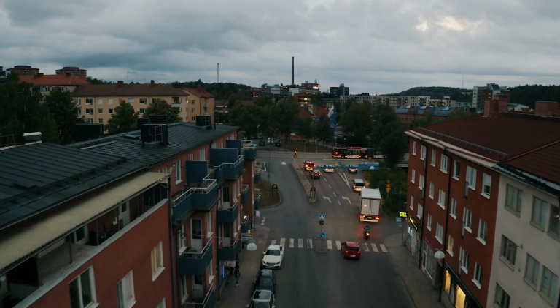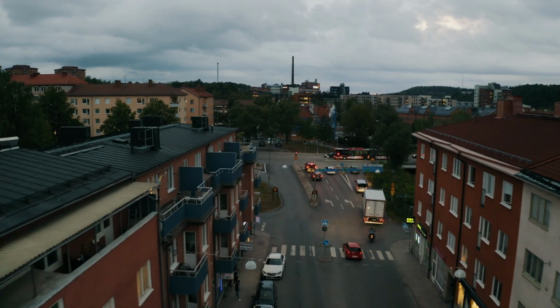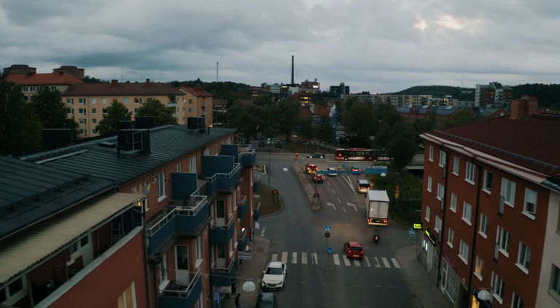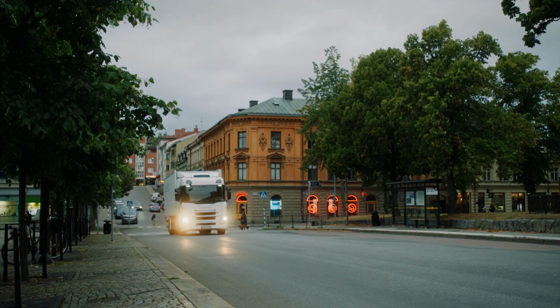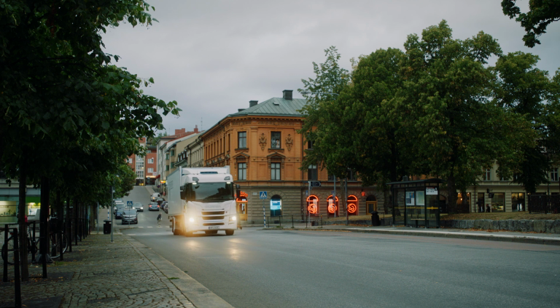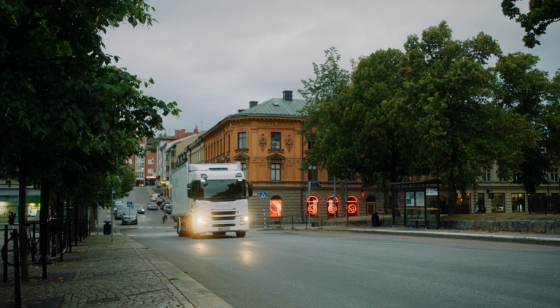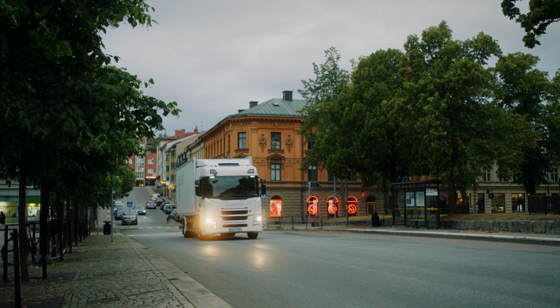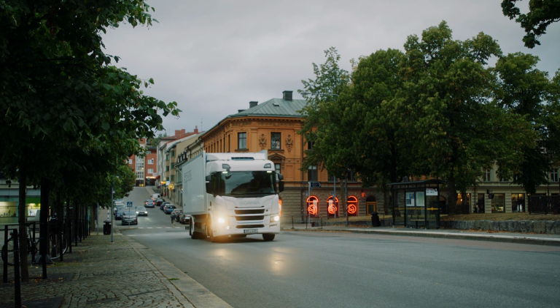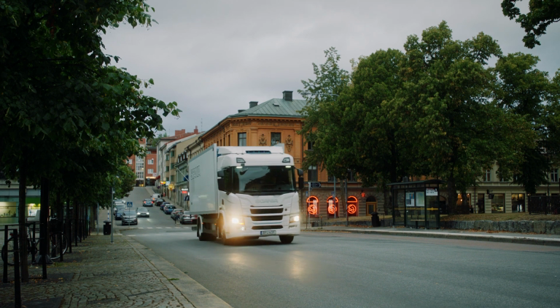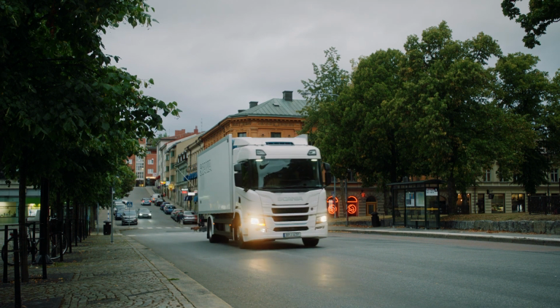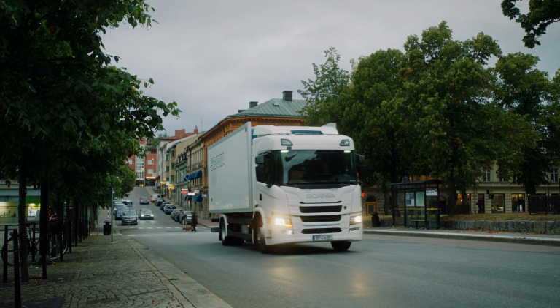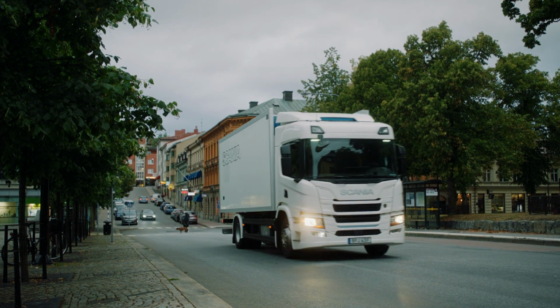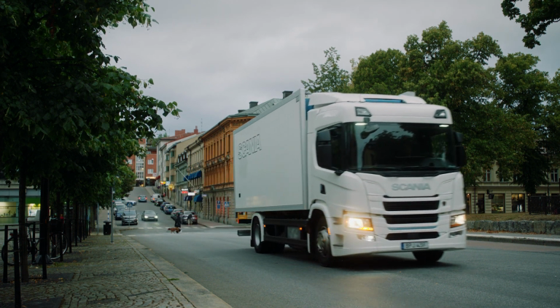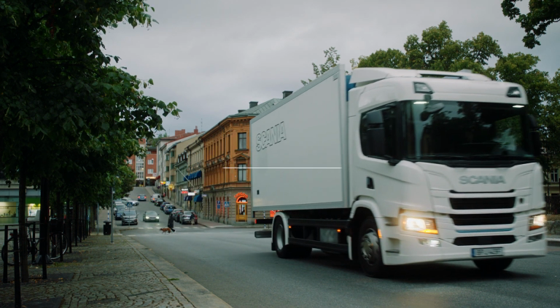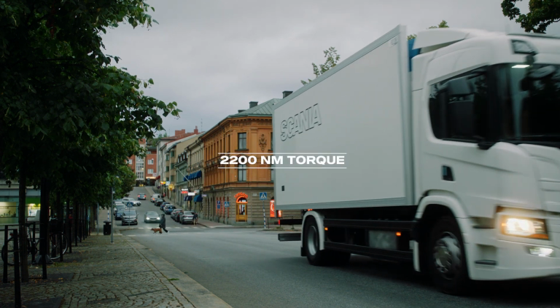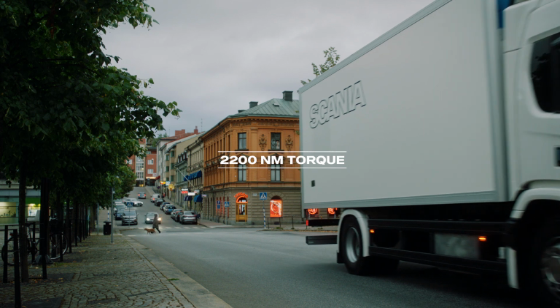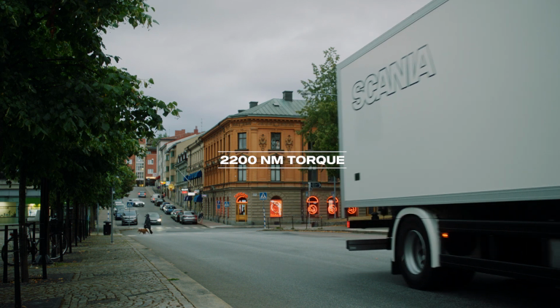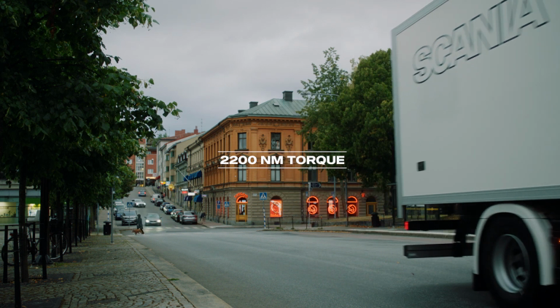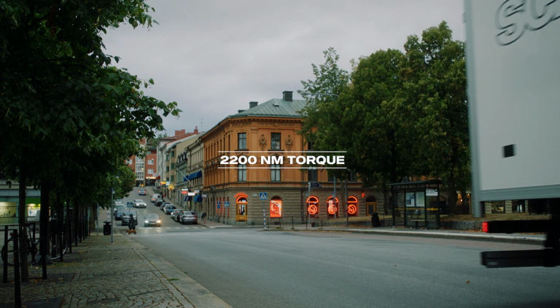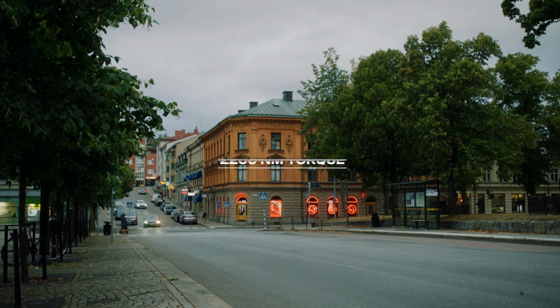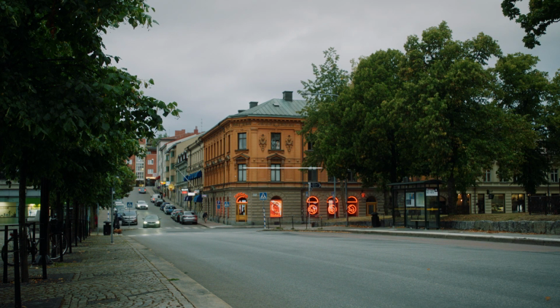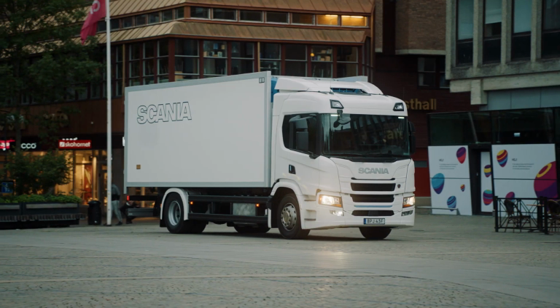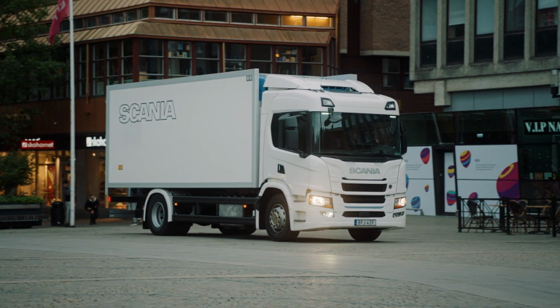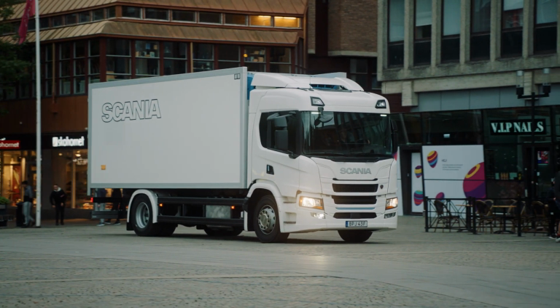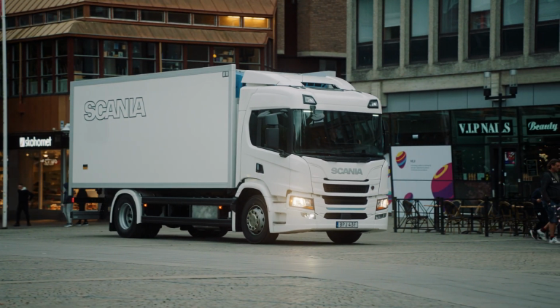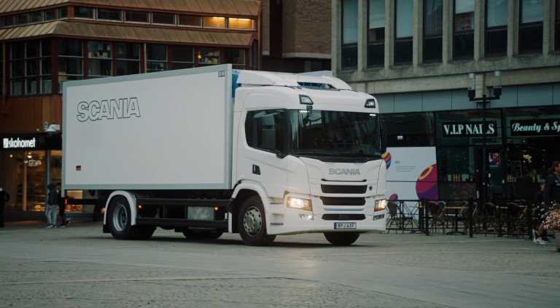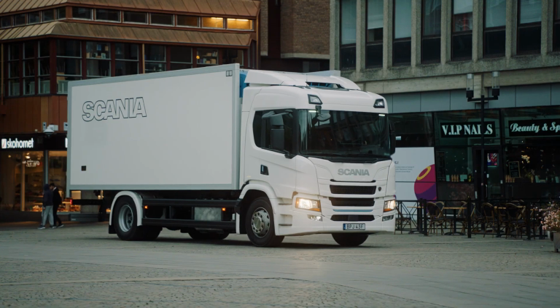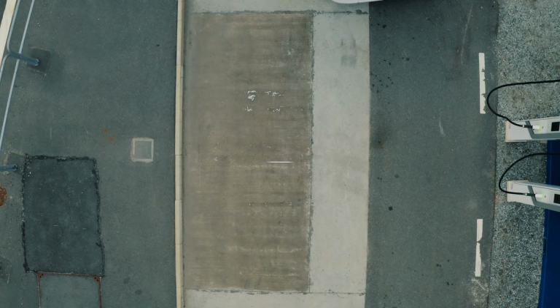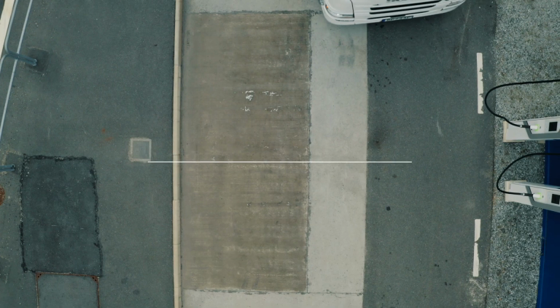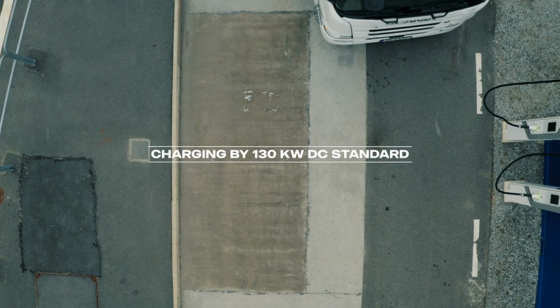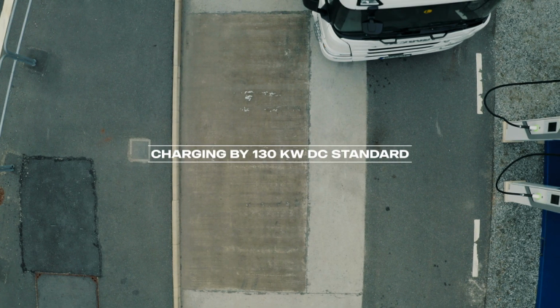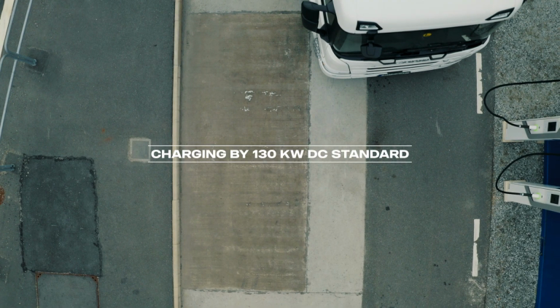This is optimal driver comfort with smooth gear changing and the silent, clean operation that the city so desperately needs. The electrified era is here and now.